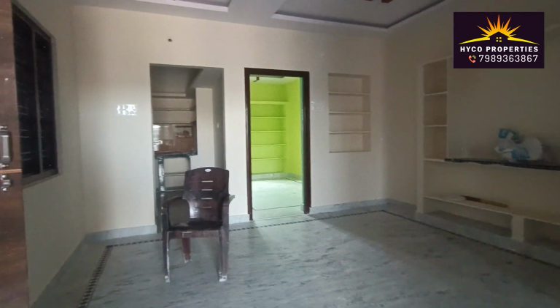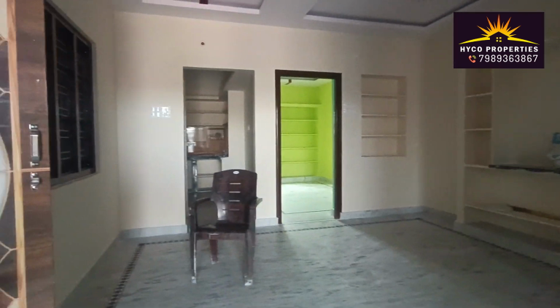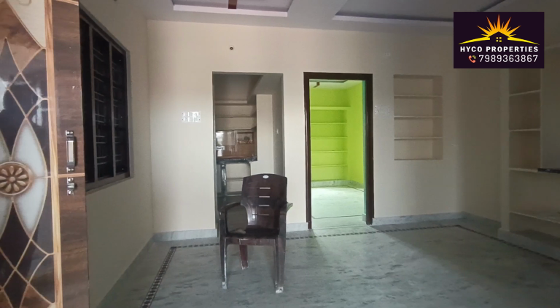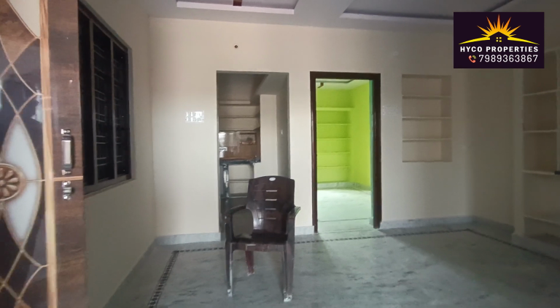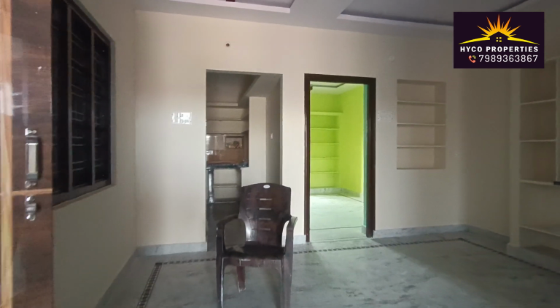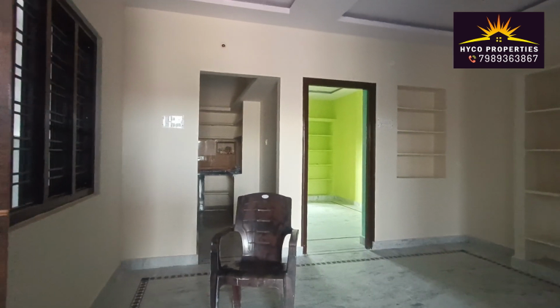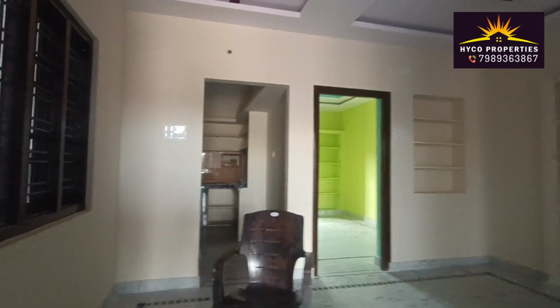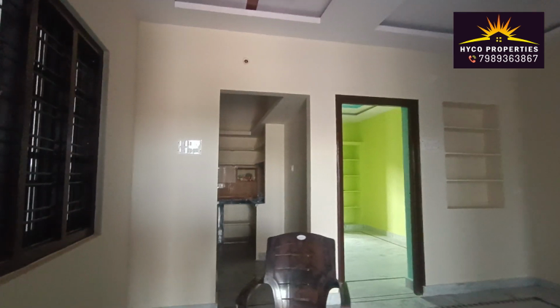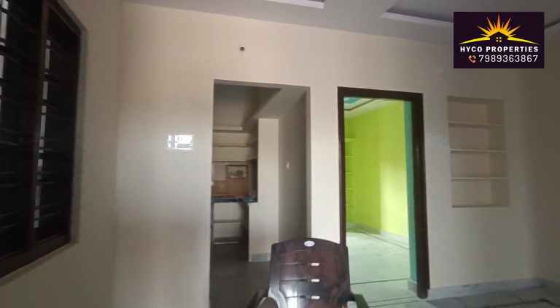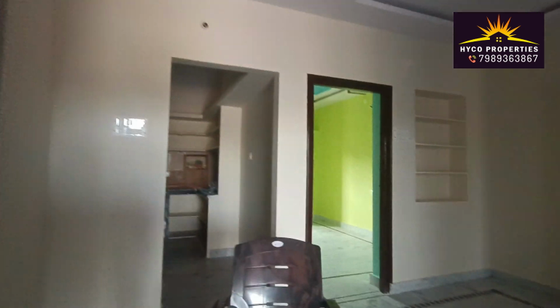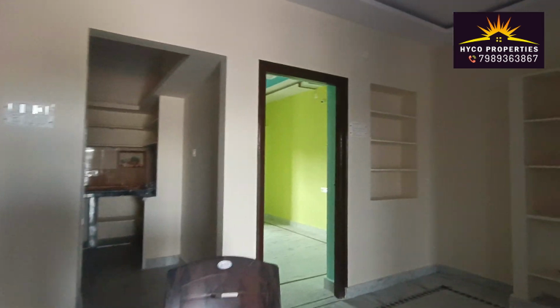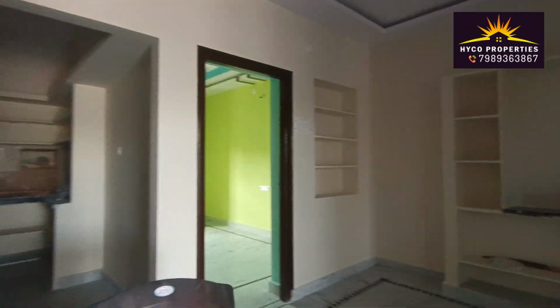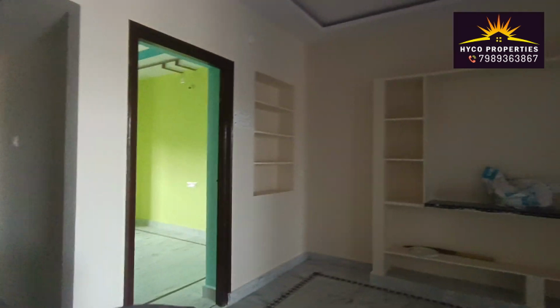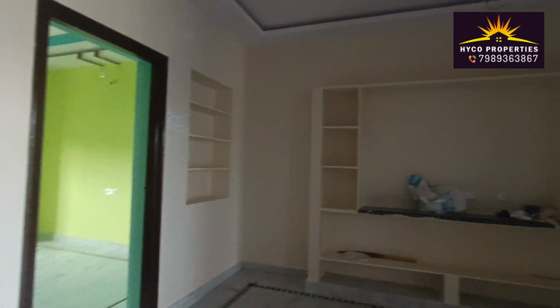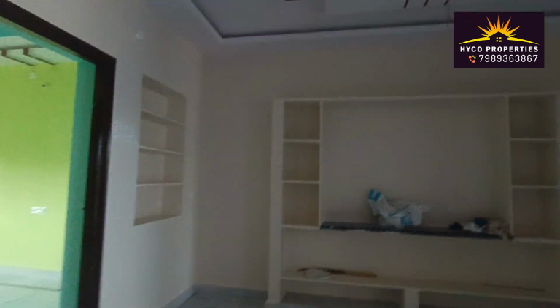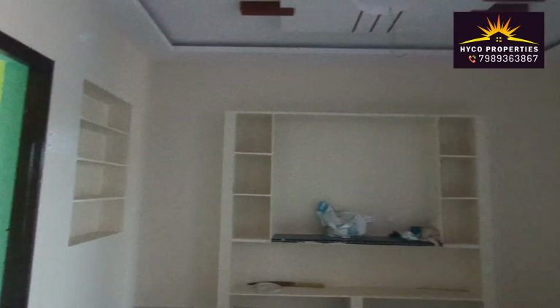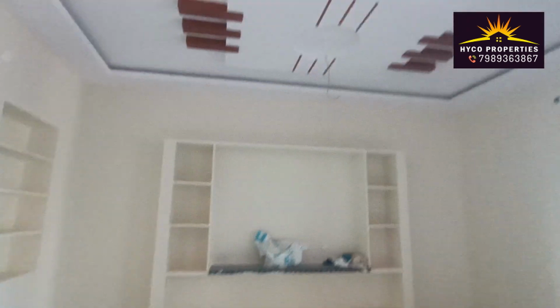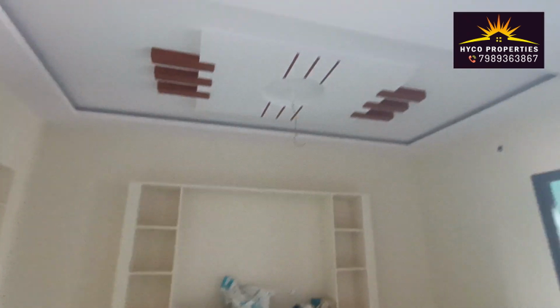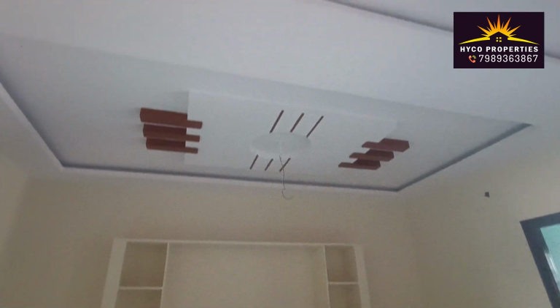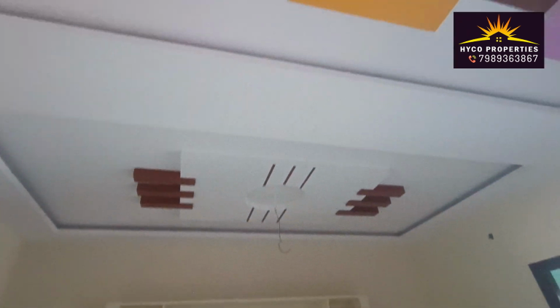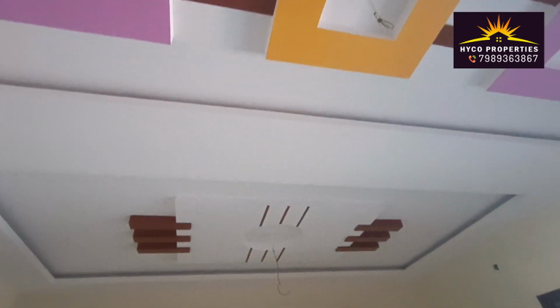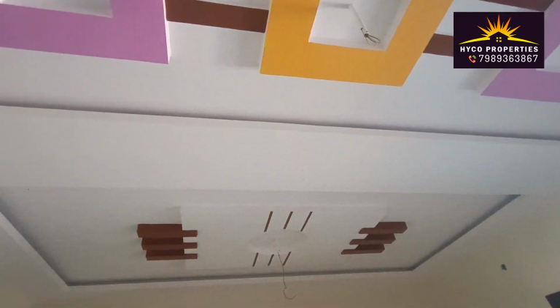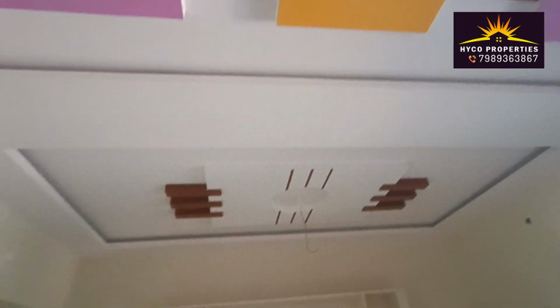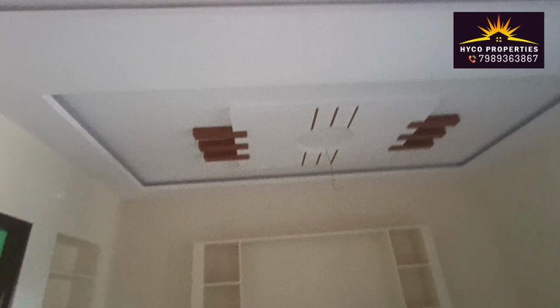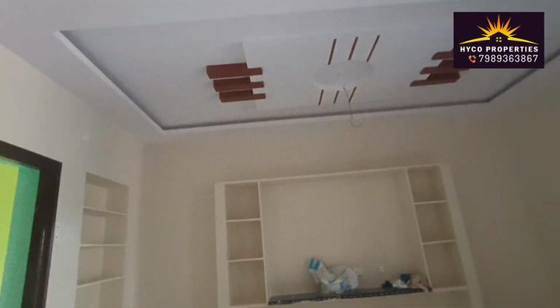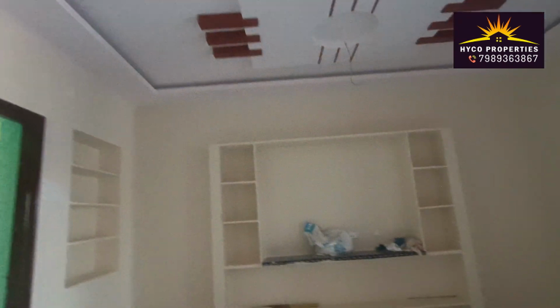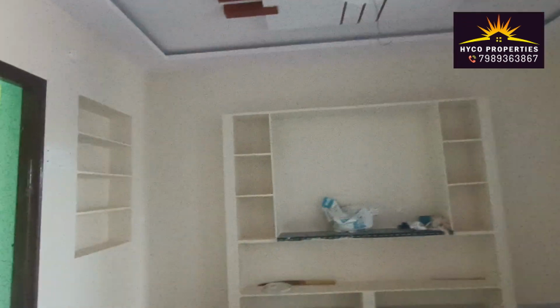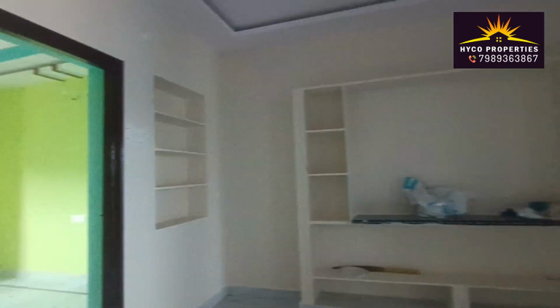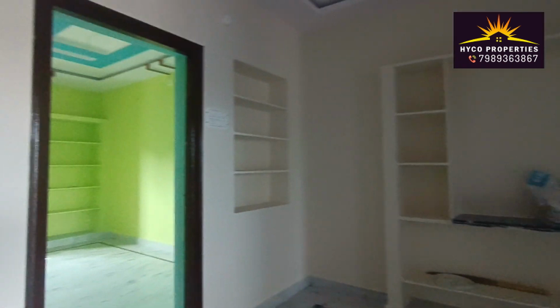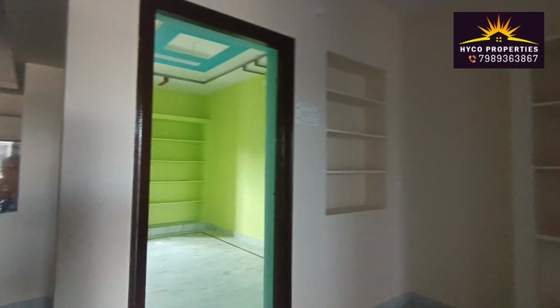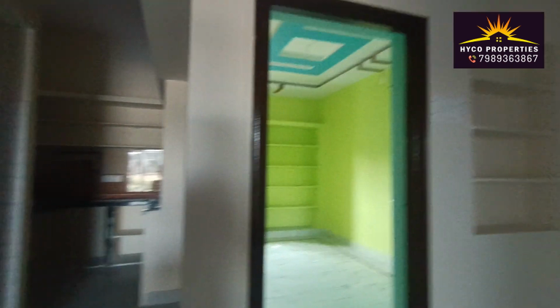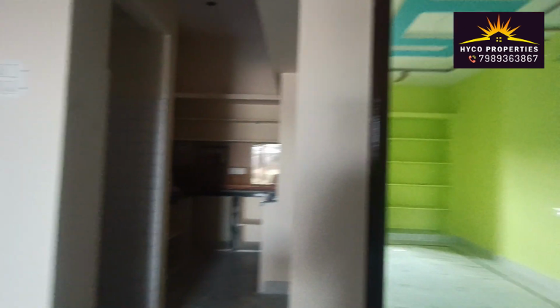This is the complete hall. We have a TV unit here. We have a final pass setting design.